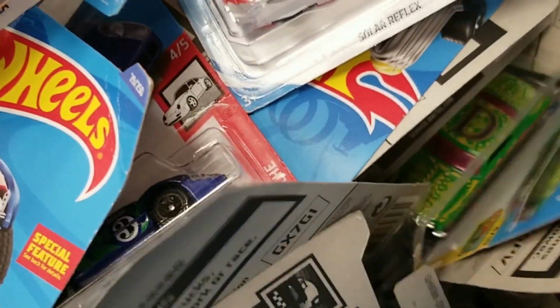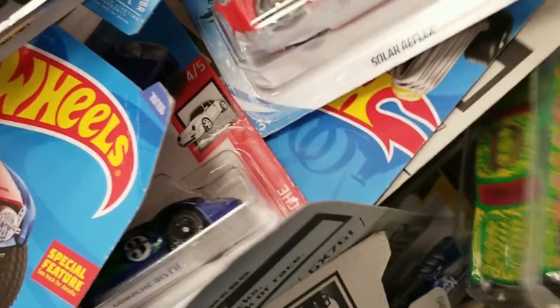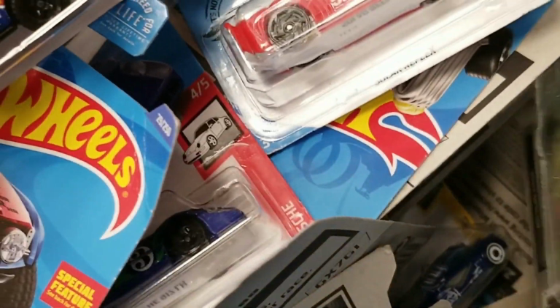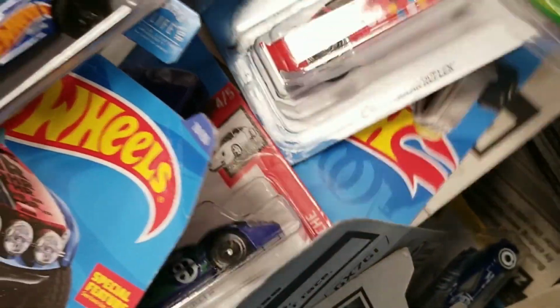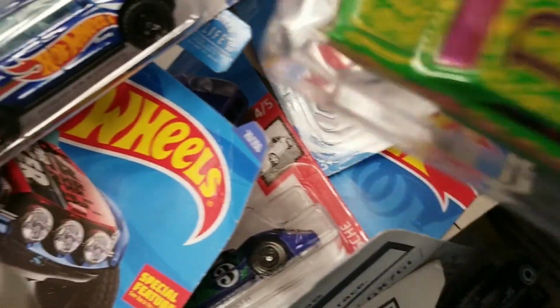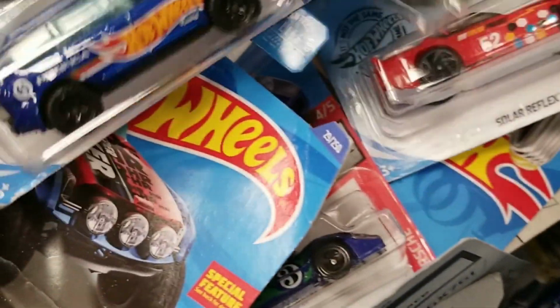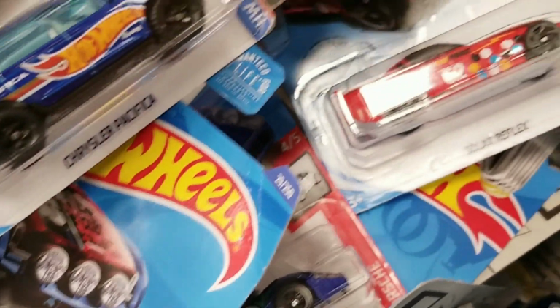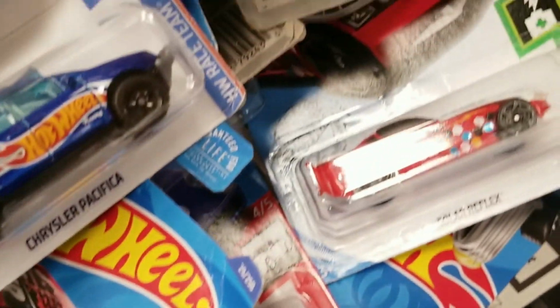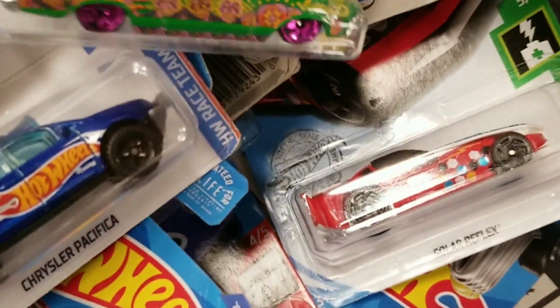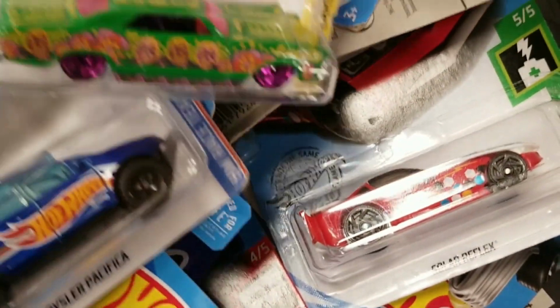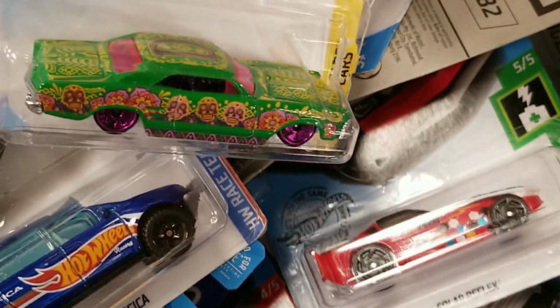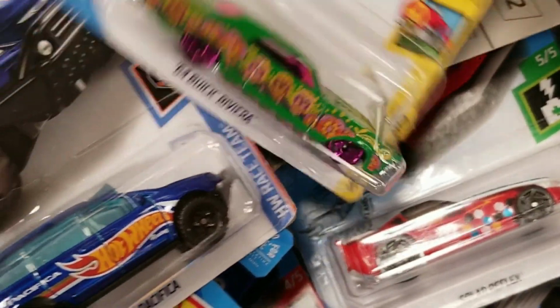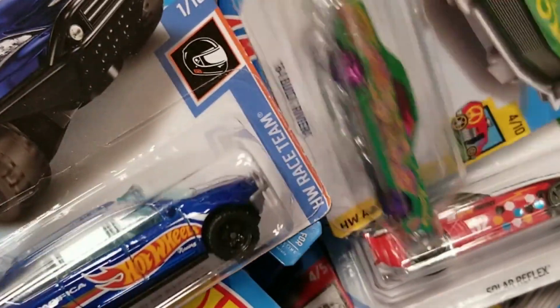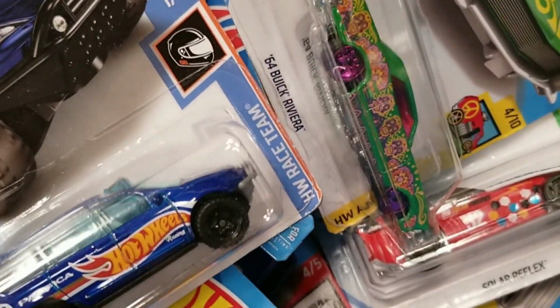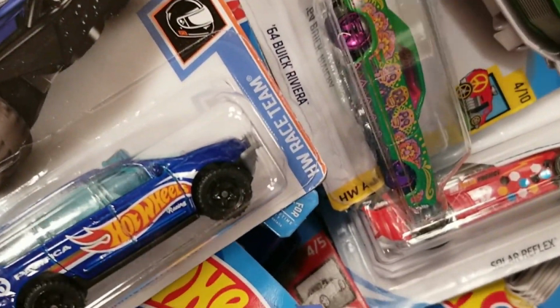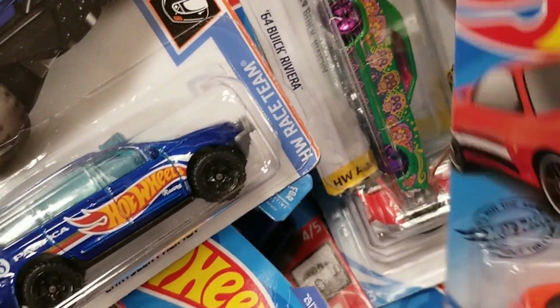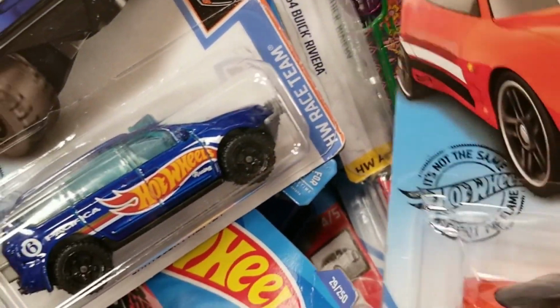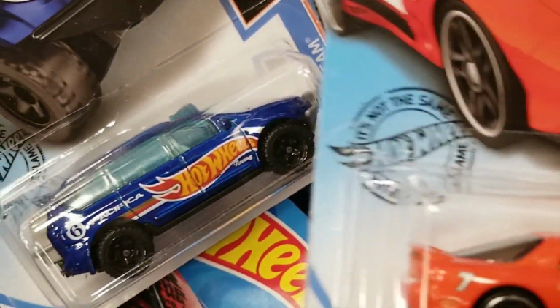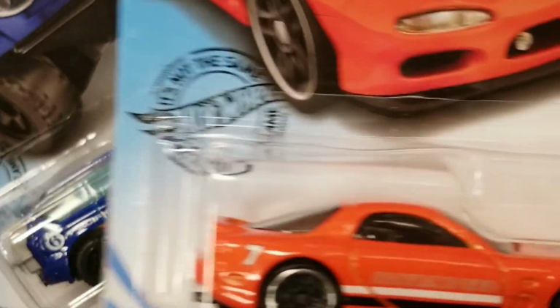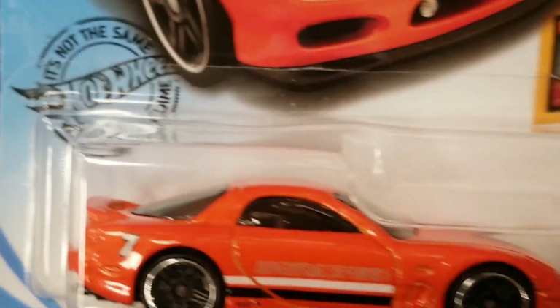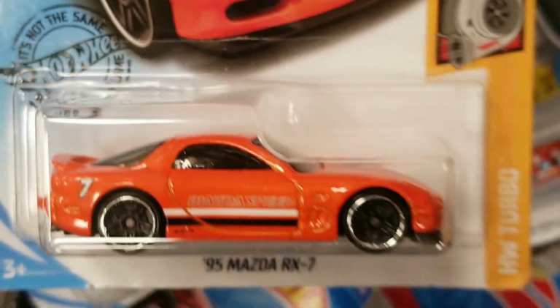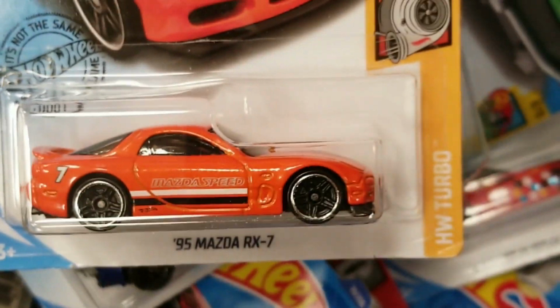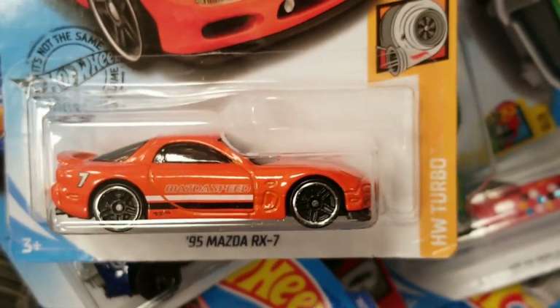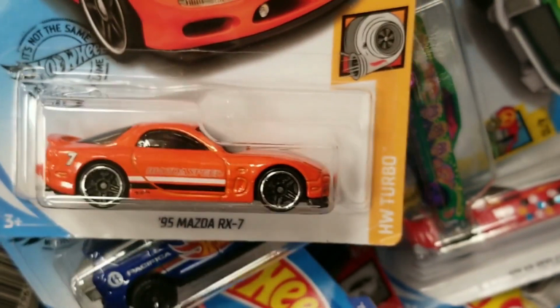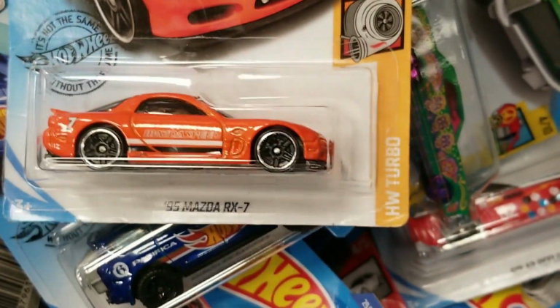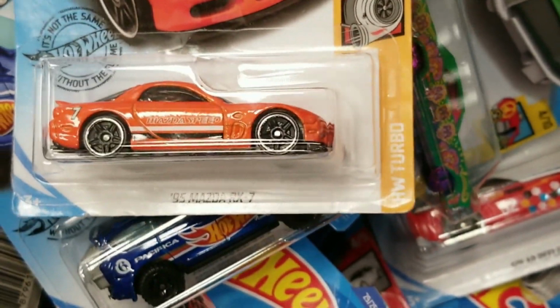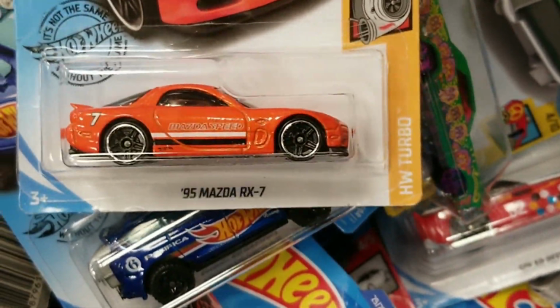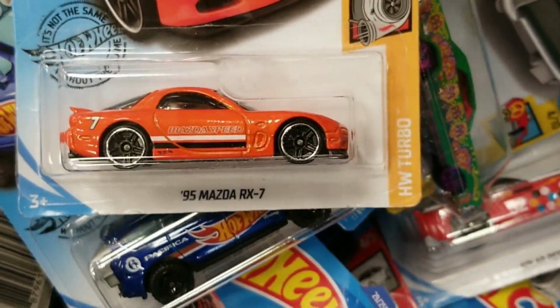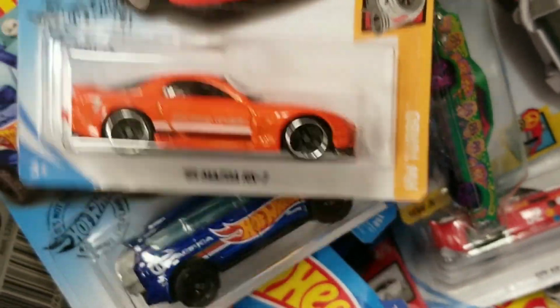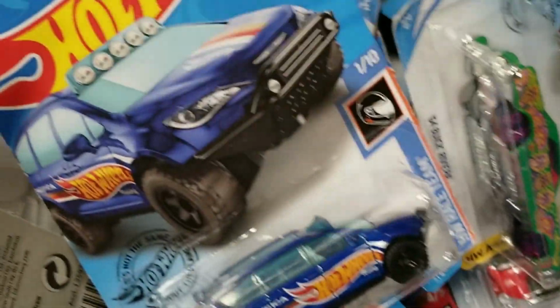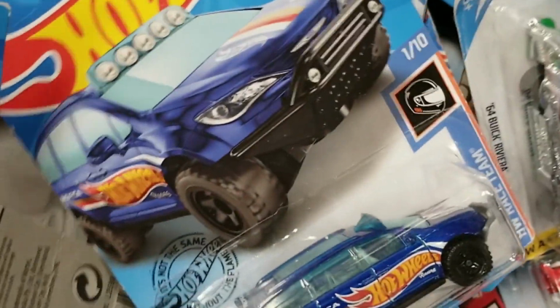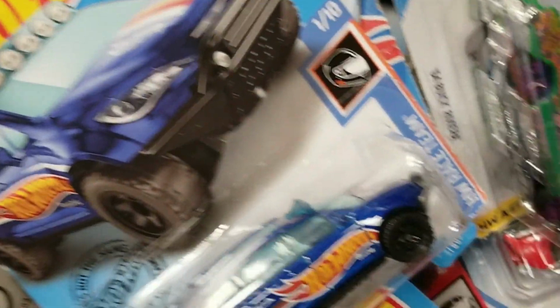There was this Buick Riviera that was falling out. That's what kind of sucks about the dump-ins — all the Hot Wheels get kind of ruined in there, at least the cards do. We do see the nice Mazda RX-7.